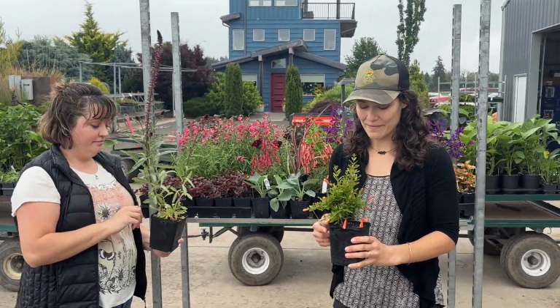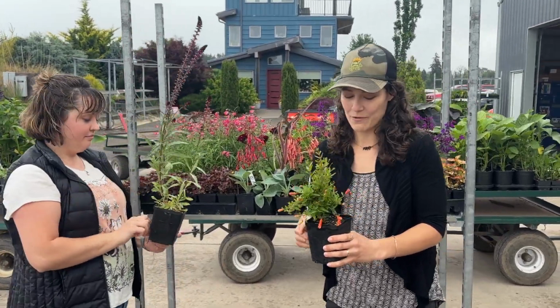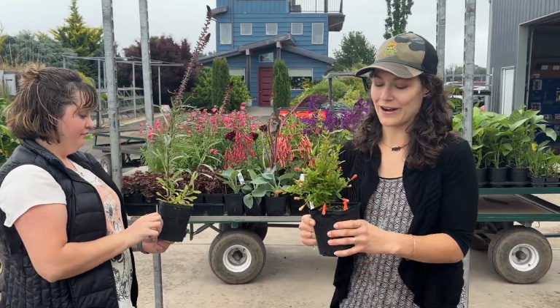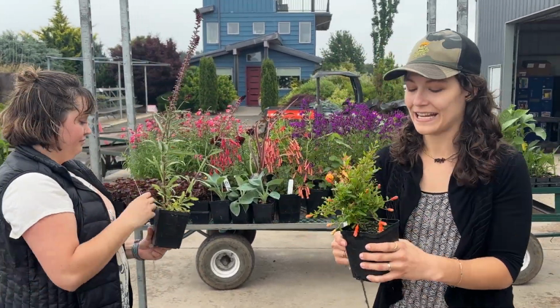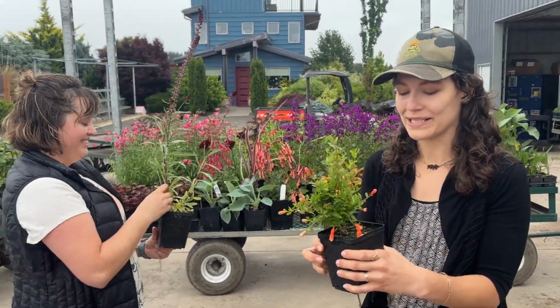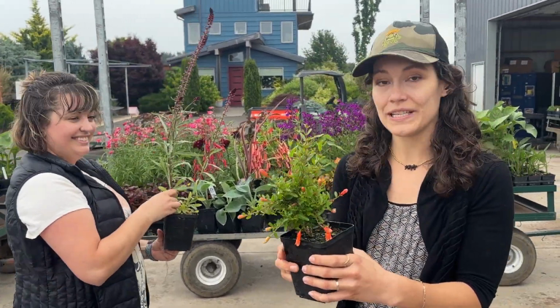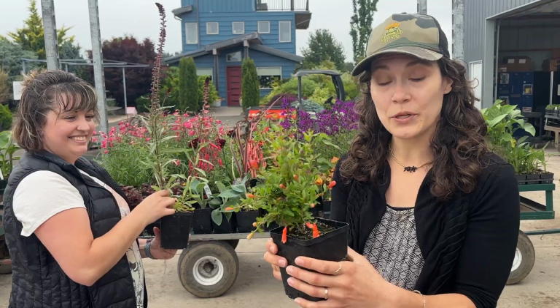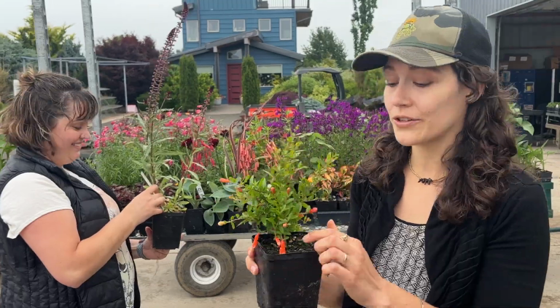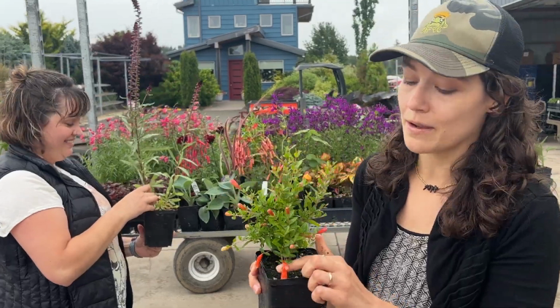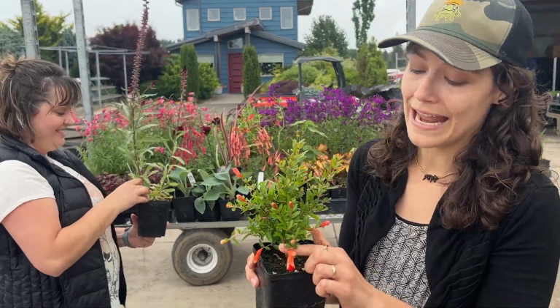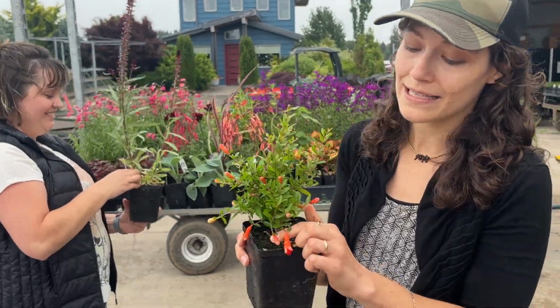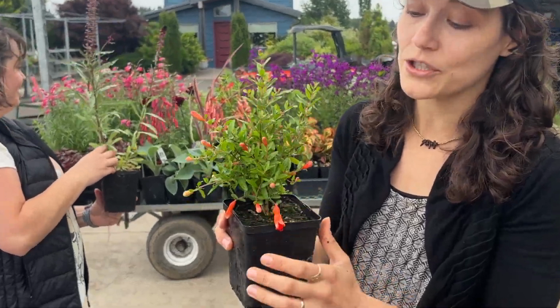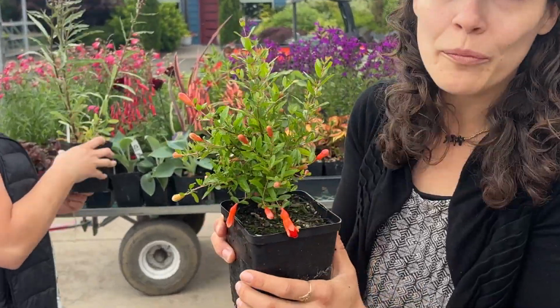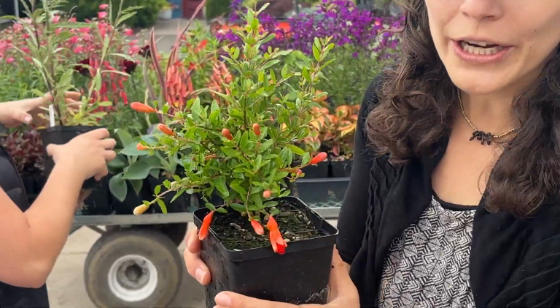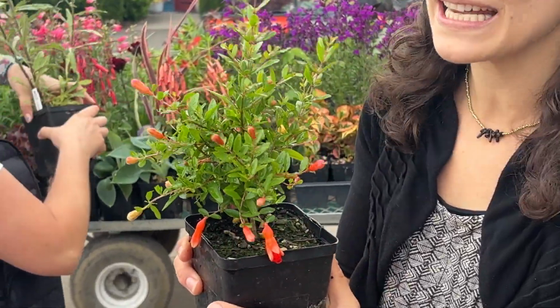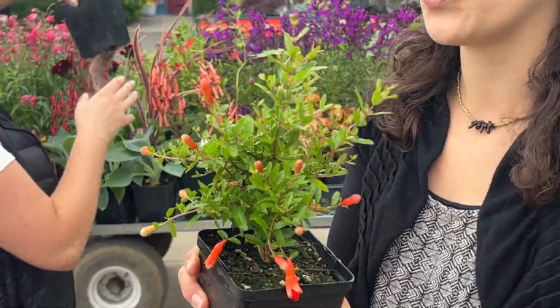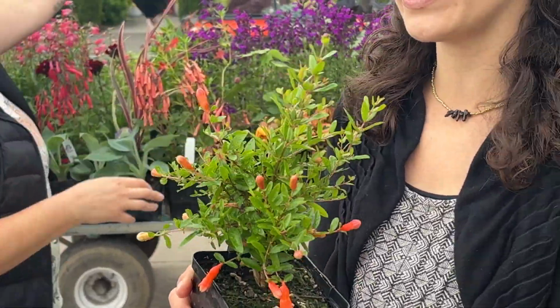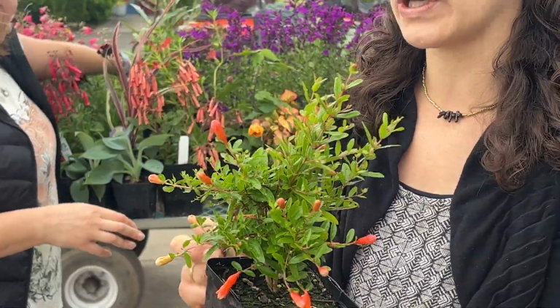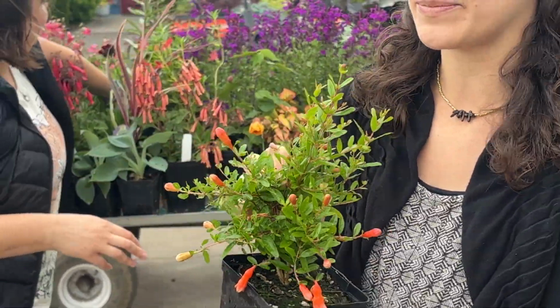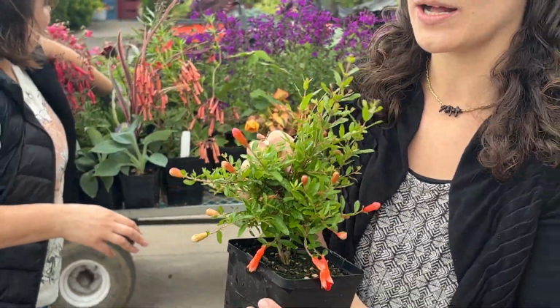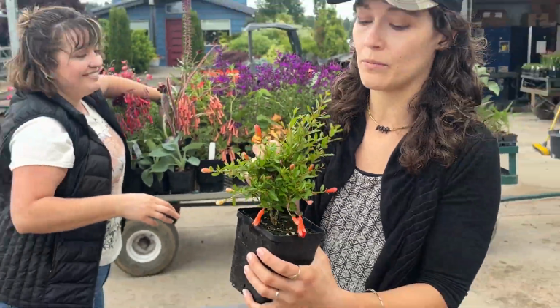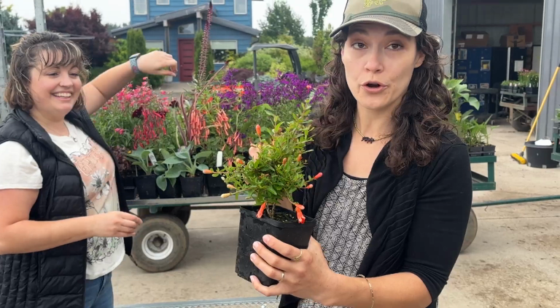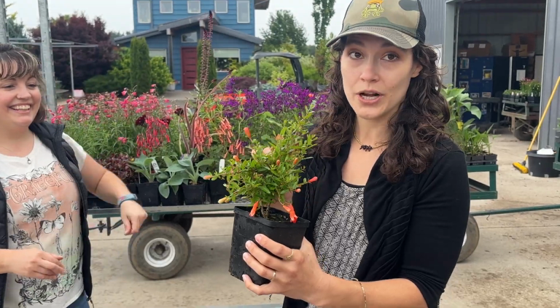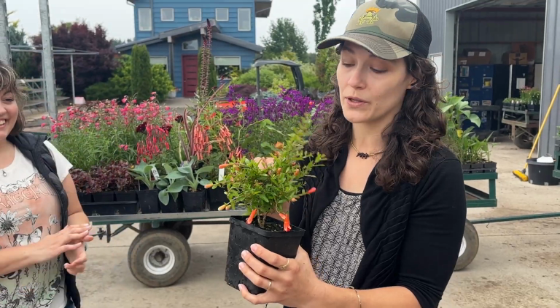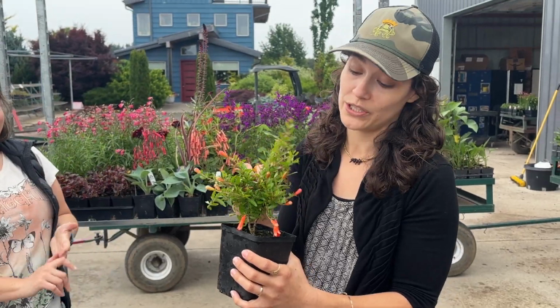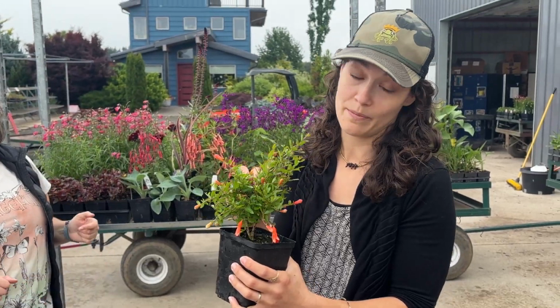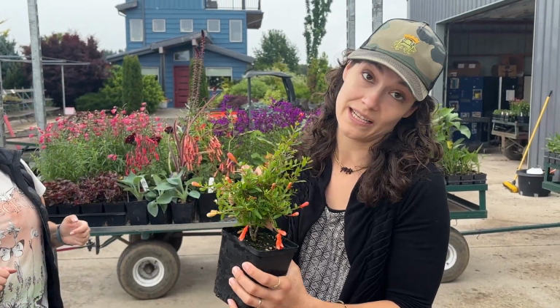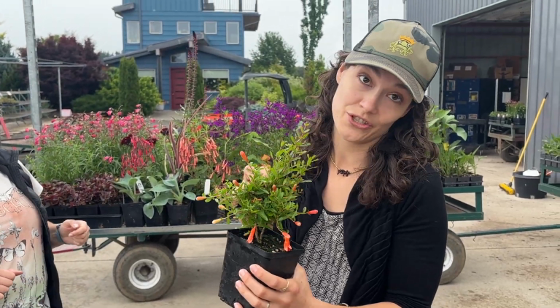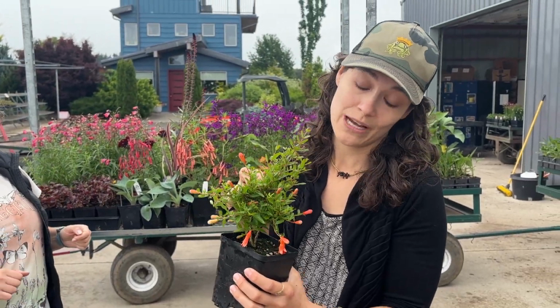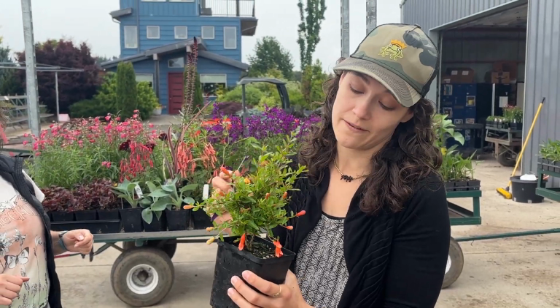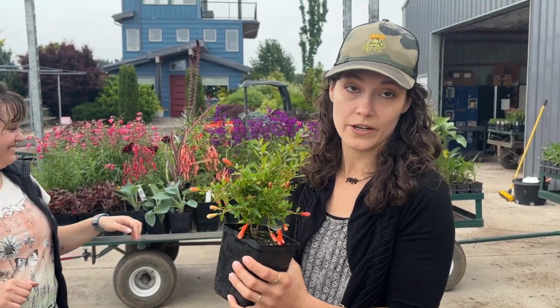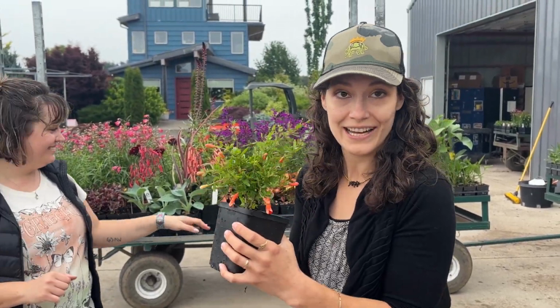All right, one more — I just can't help myself. This is Punica Granatum Nana, a dwarf pomegranate. A really, really cool landscaping shrub. We don't grow many shrubs but the ones we do are amazing — you should check them out in our Fit for a King category.